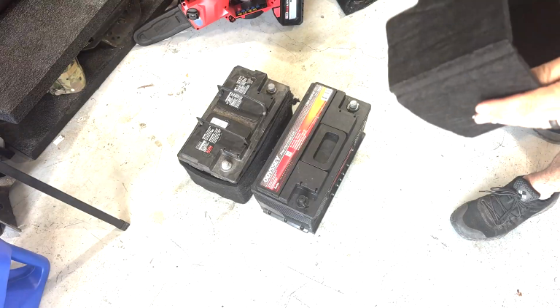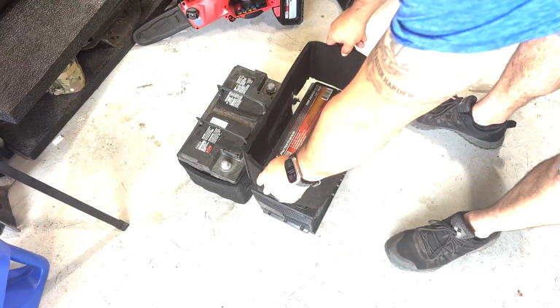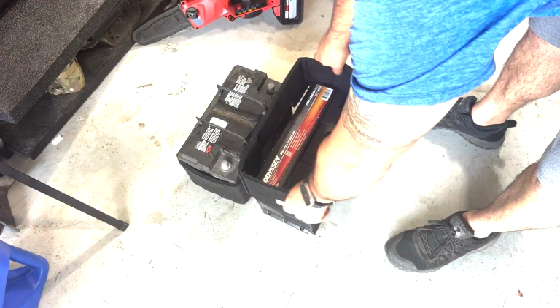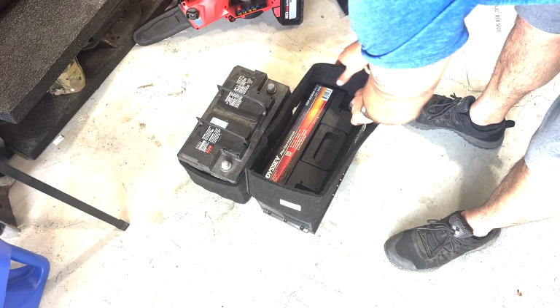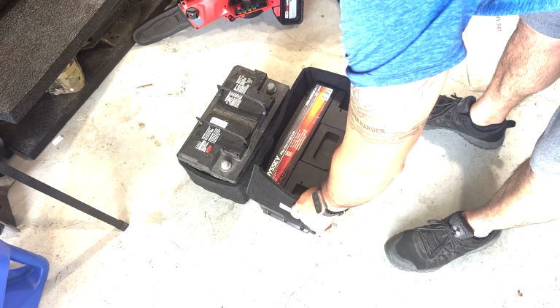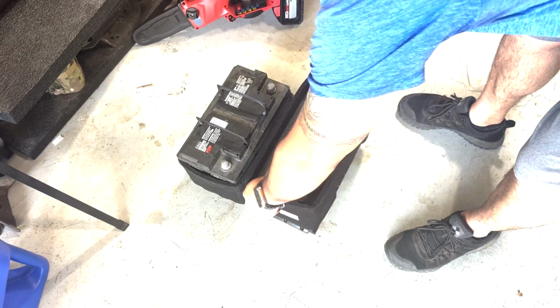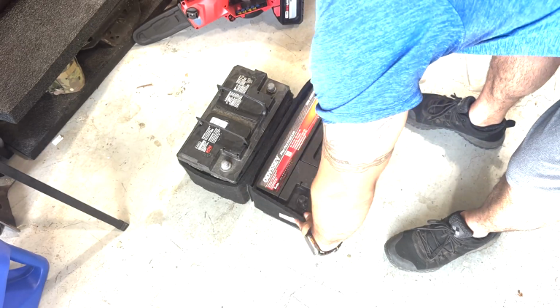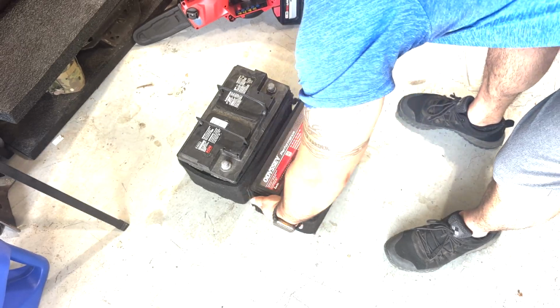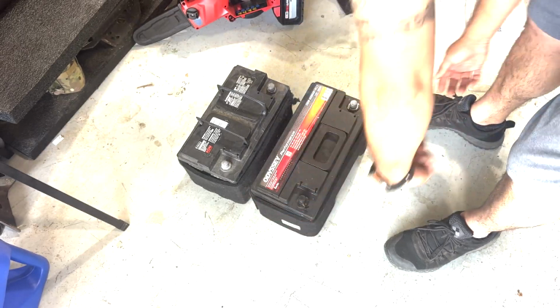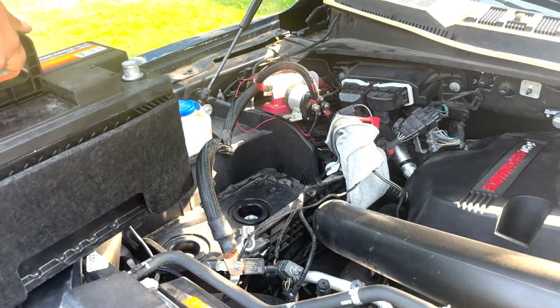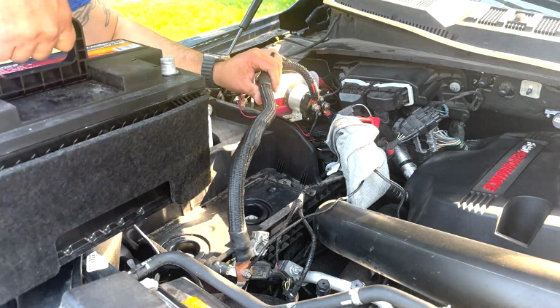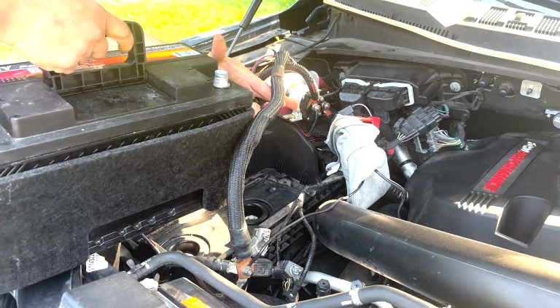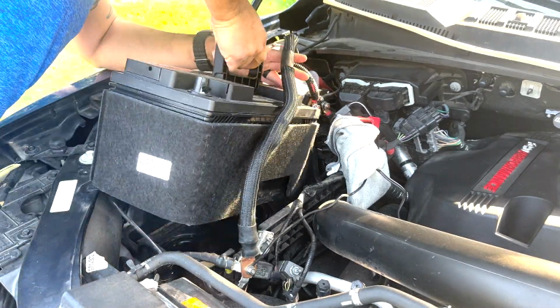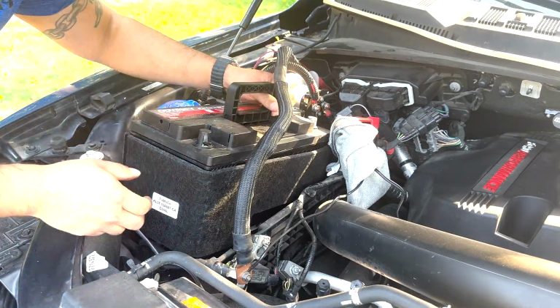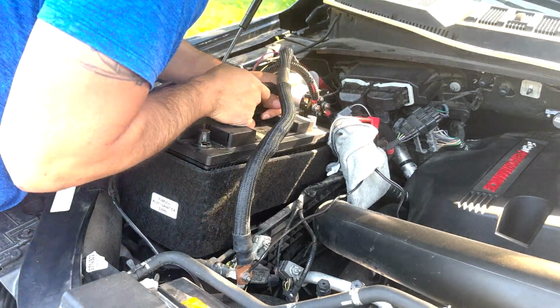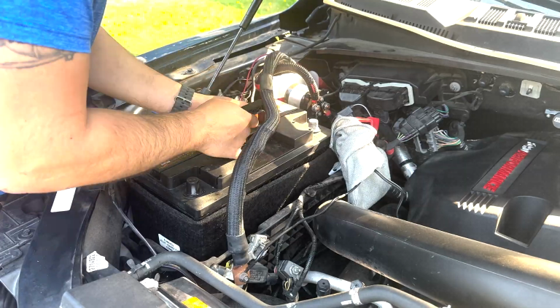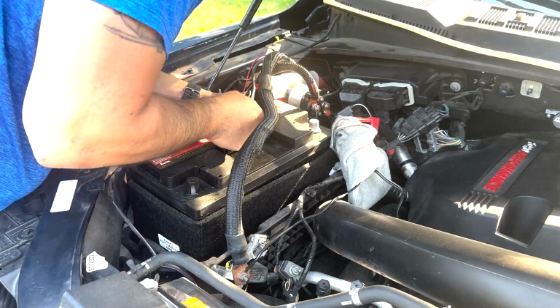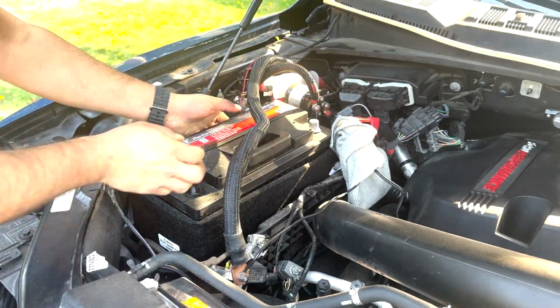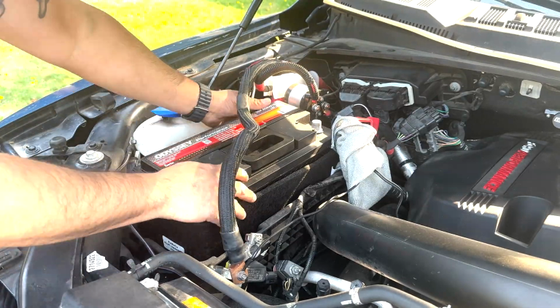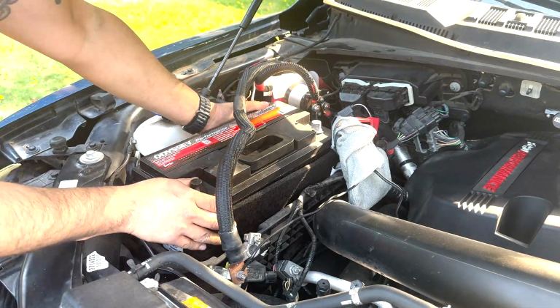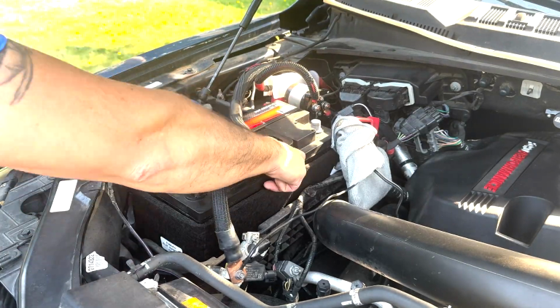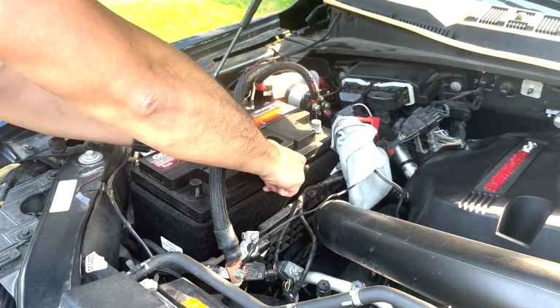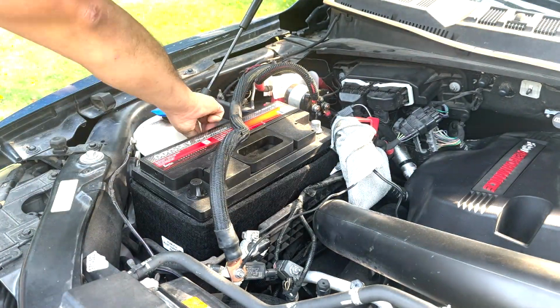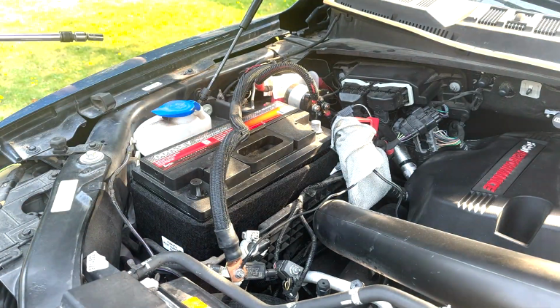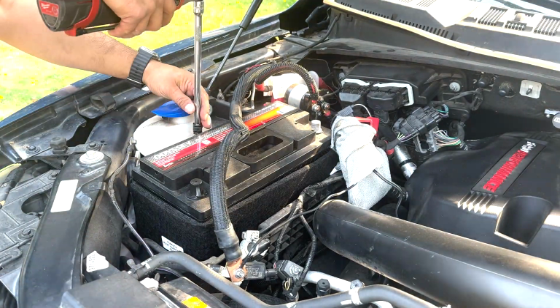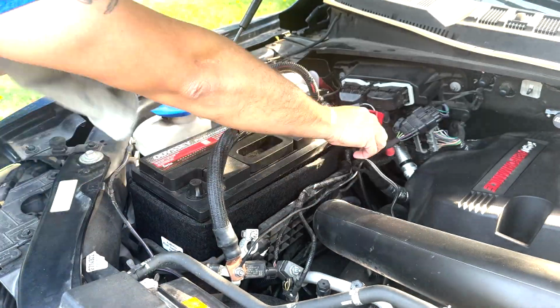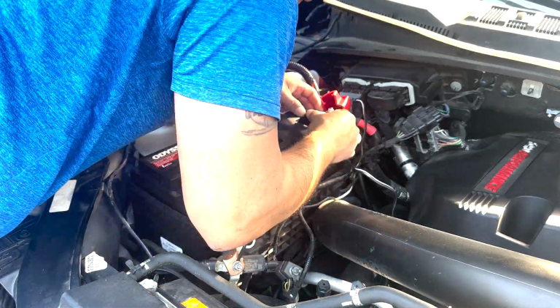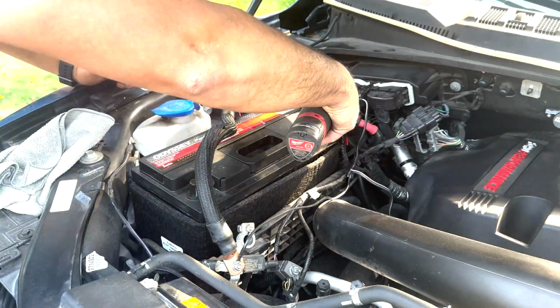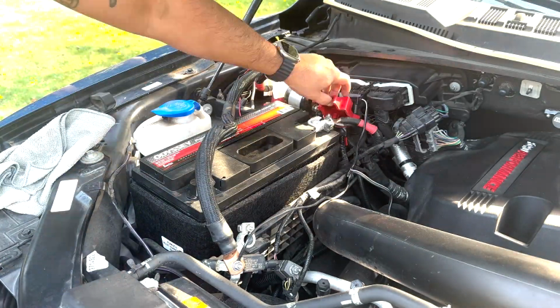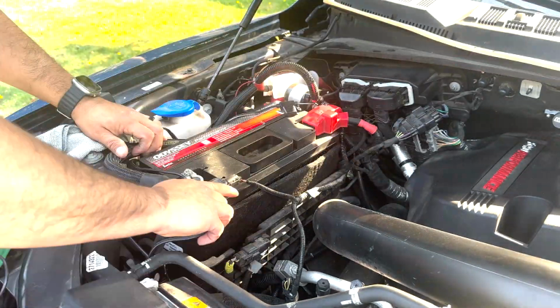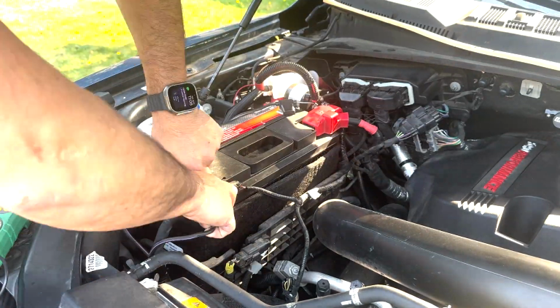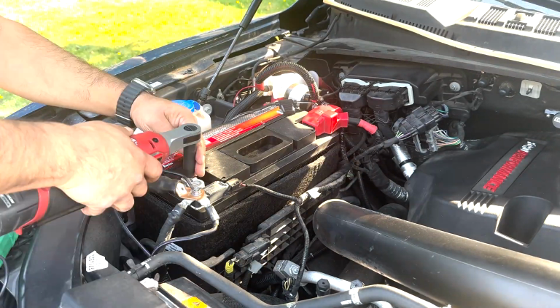Once it was completely removed I lifted the battery out and vacuumed out the tray. The new Ford battery blanket fit right over top of the Odyssey battery. The new battery was much heavier and a little difficult to lift into place, but it fit in the tray with a little room to spare. I re-secured the battery hold down bar and reconnected the terminals in reverse order.